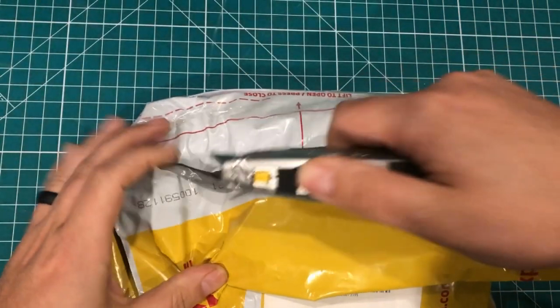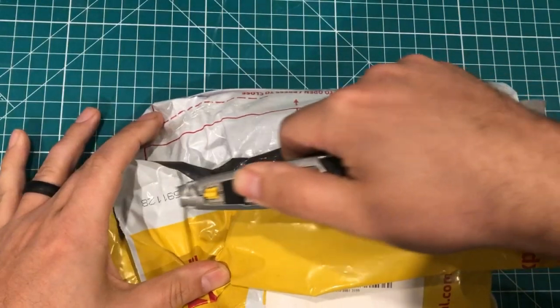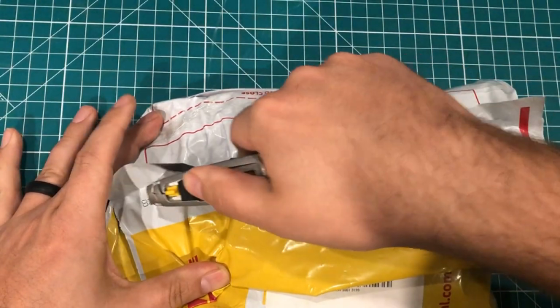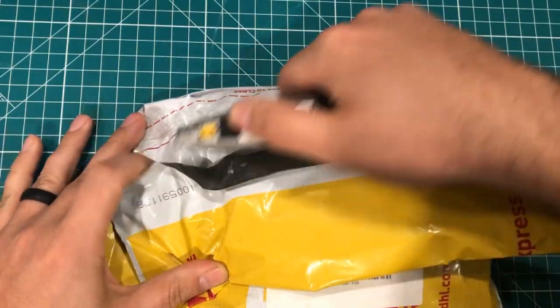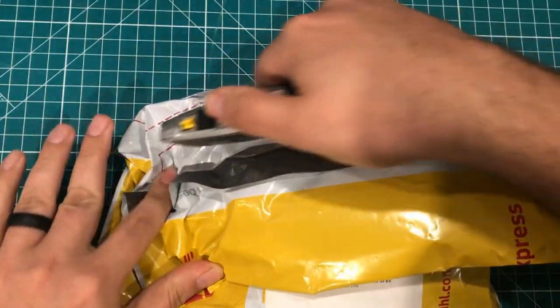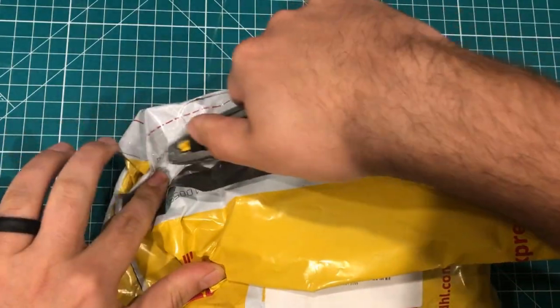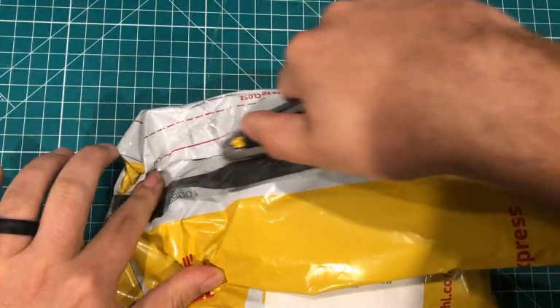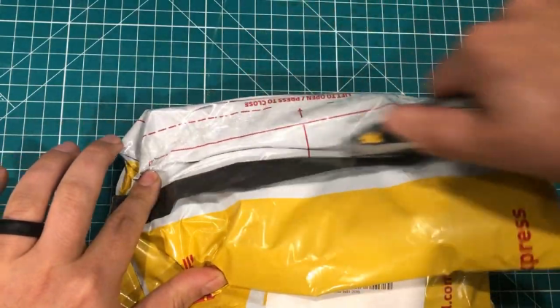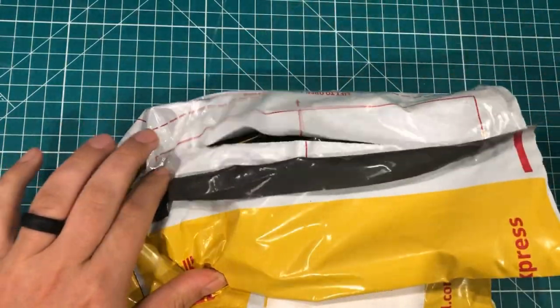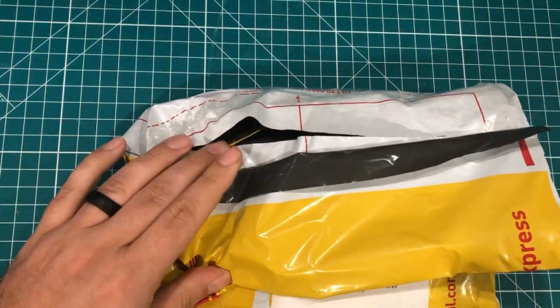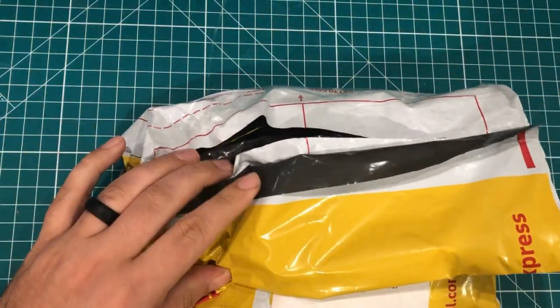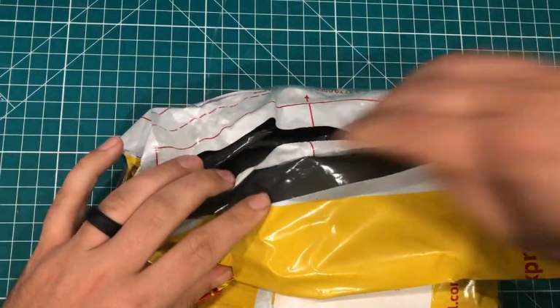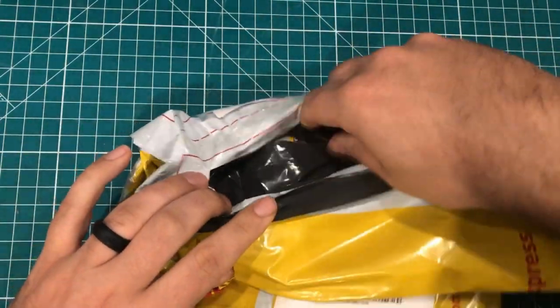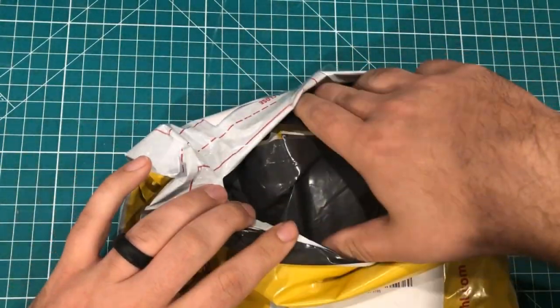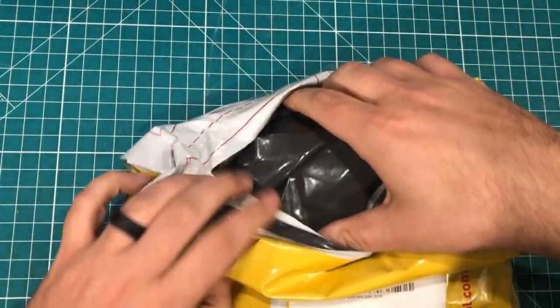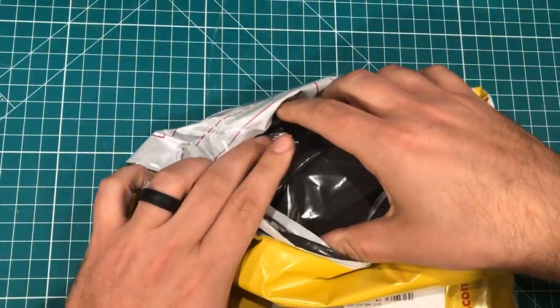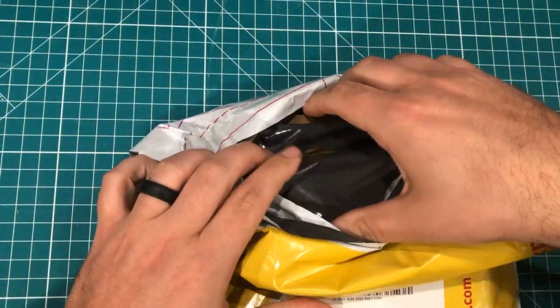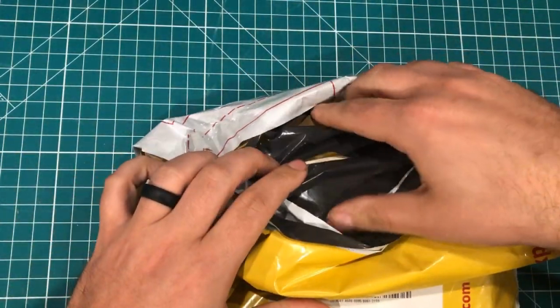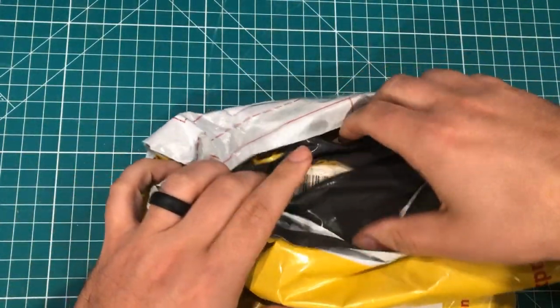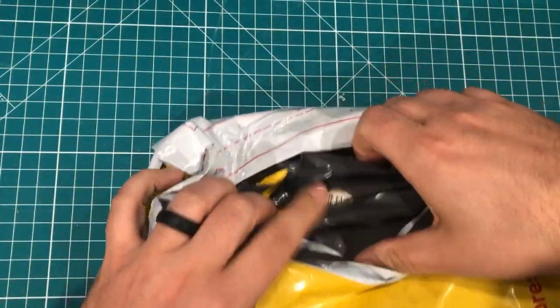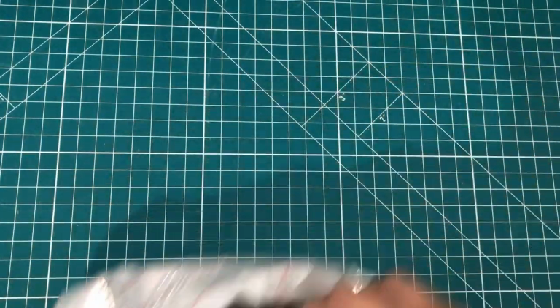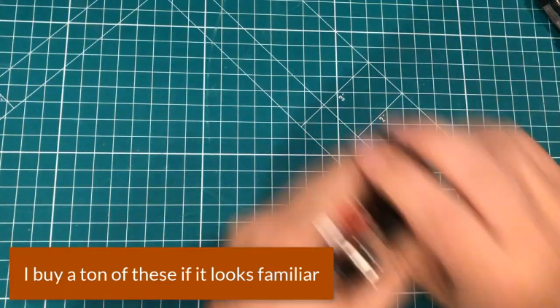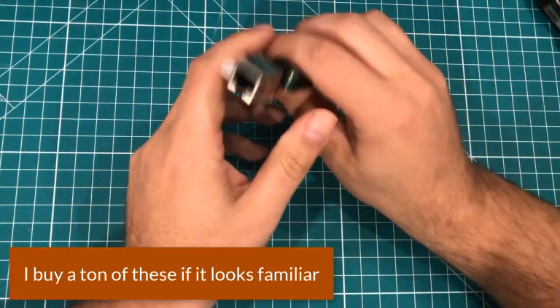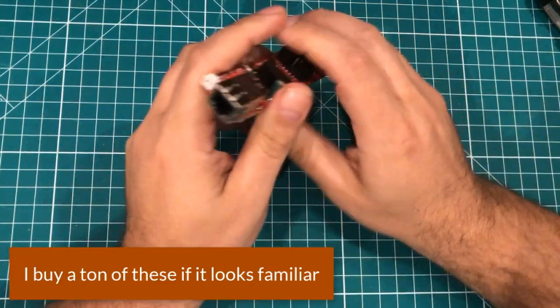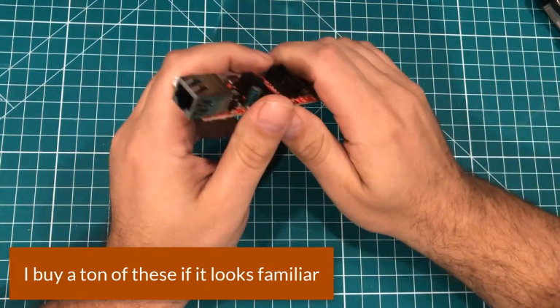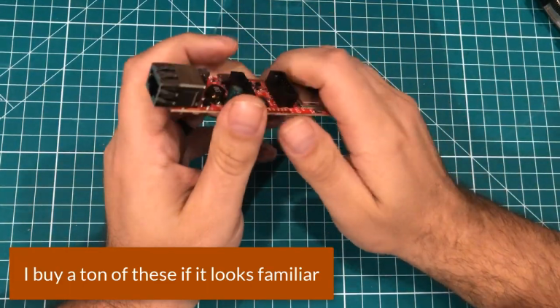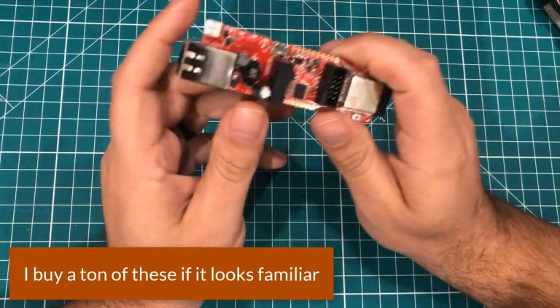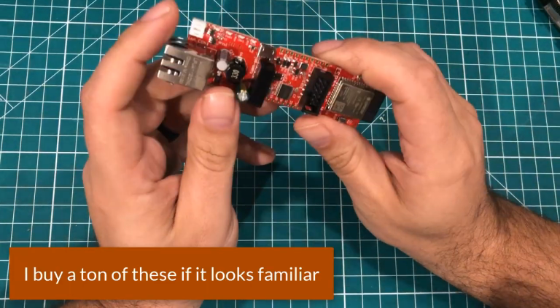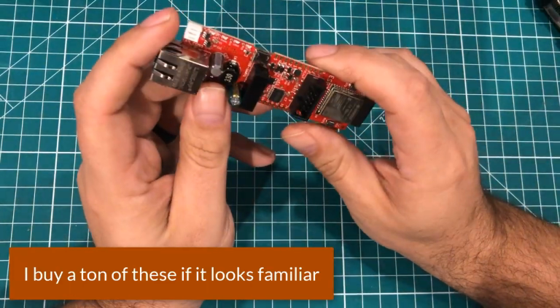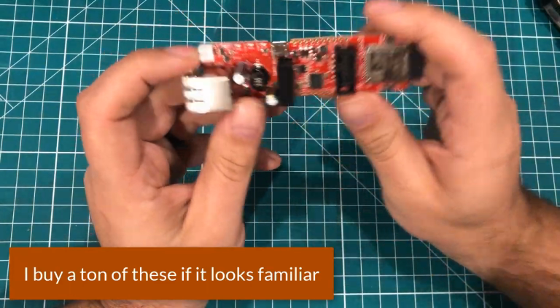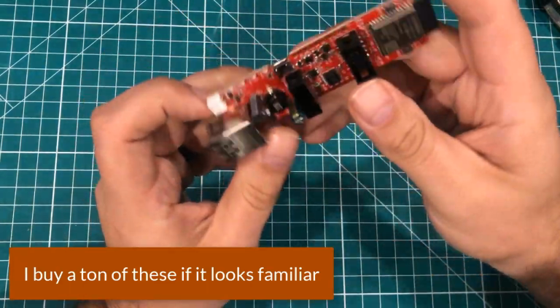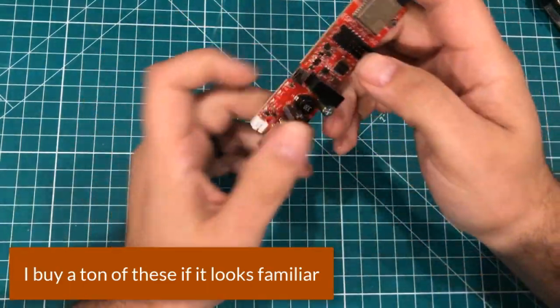This one's got my address all over it, so I'm going to slip this in here and we're just going to try to get the thing out. My address was all over that thing, so I'm just going to tell you what it is.